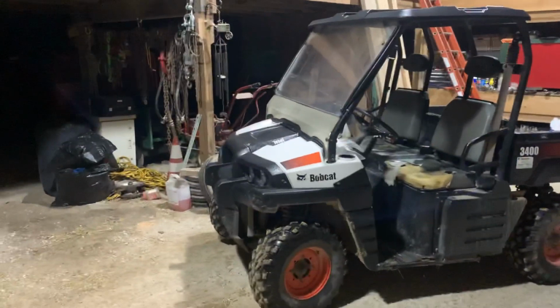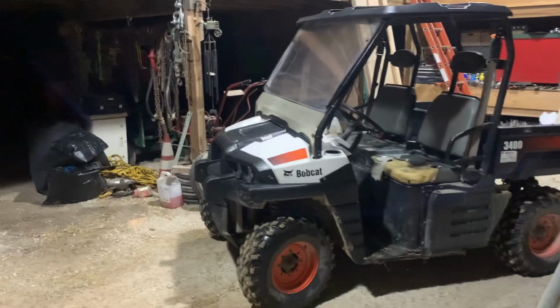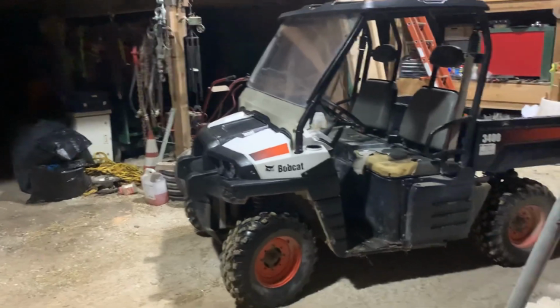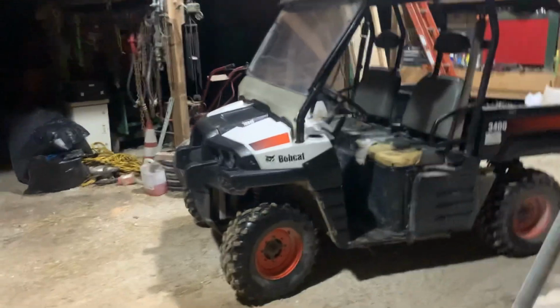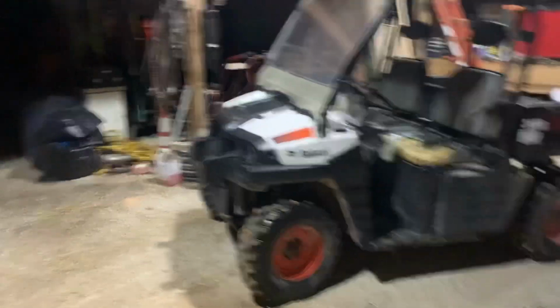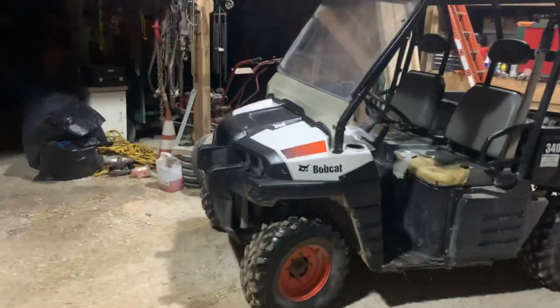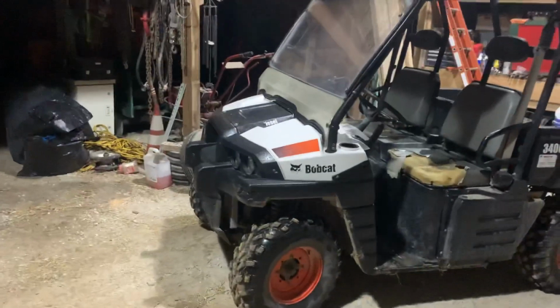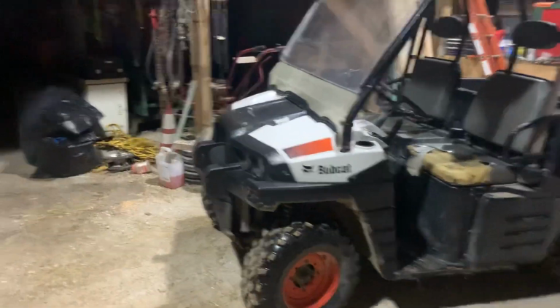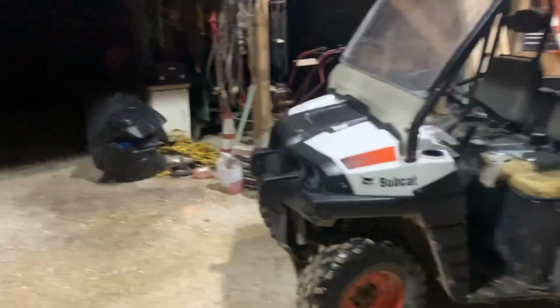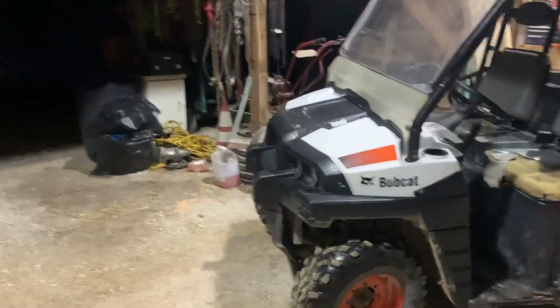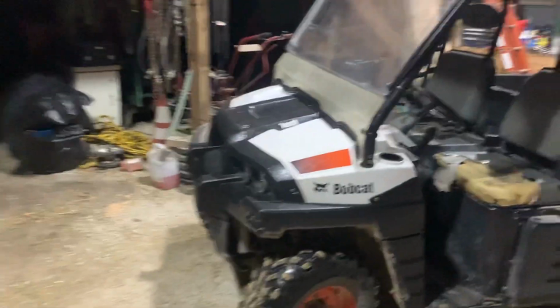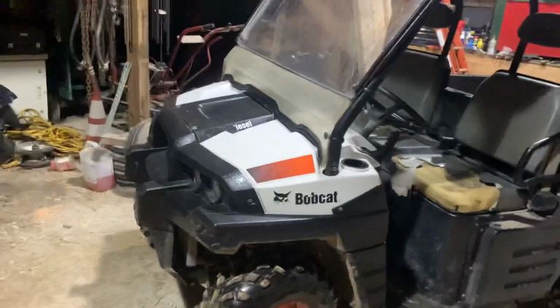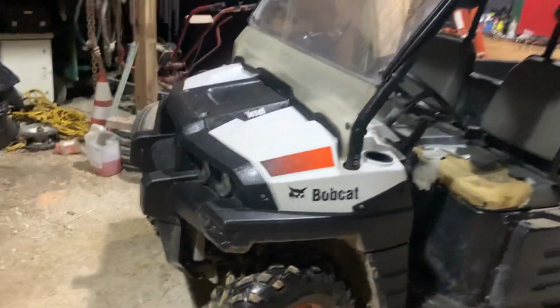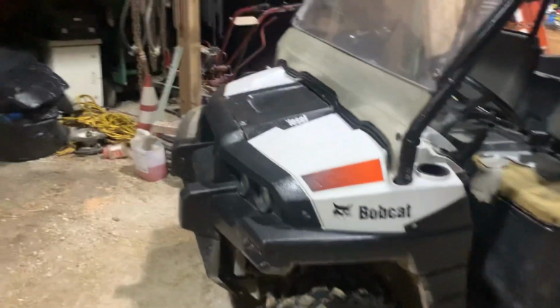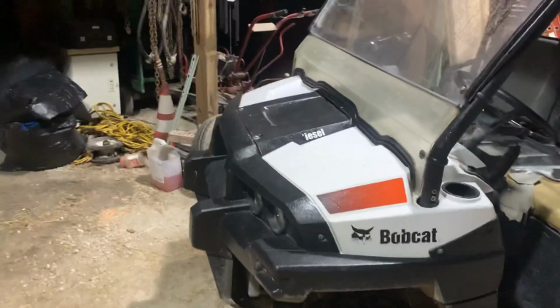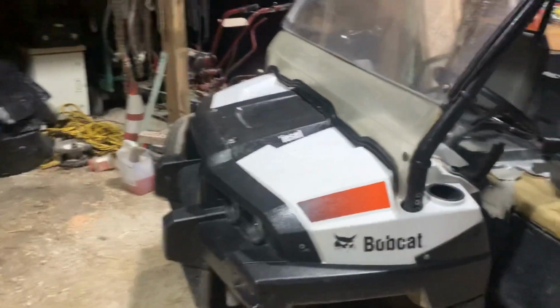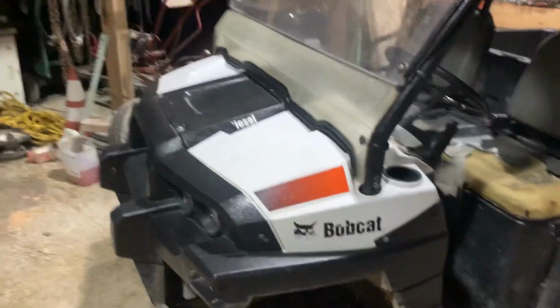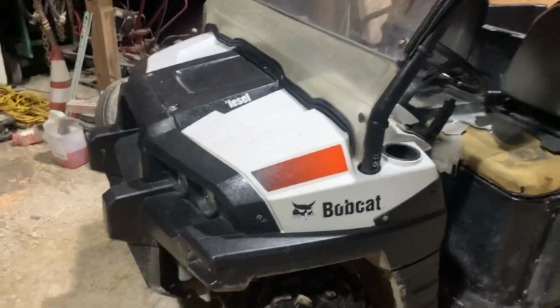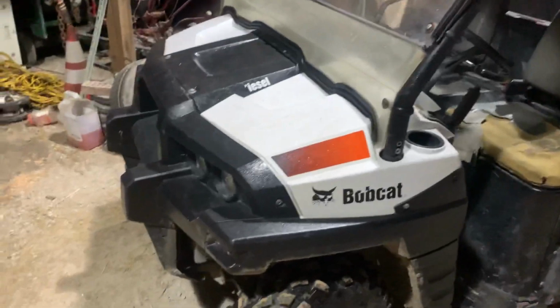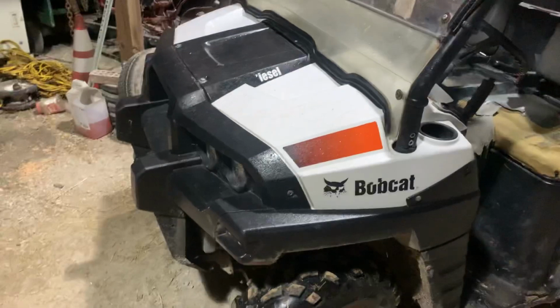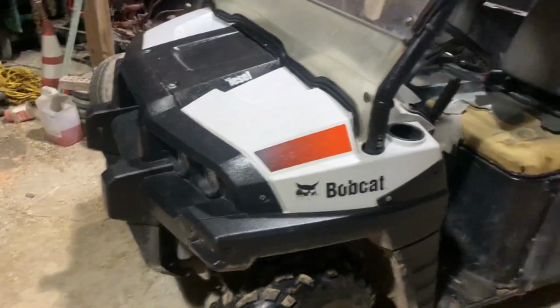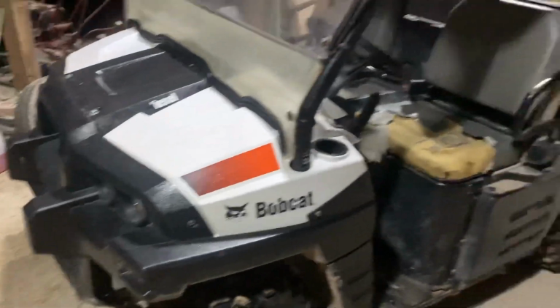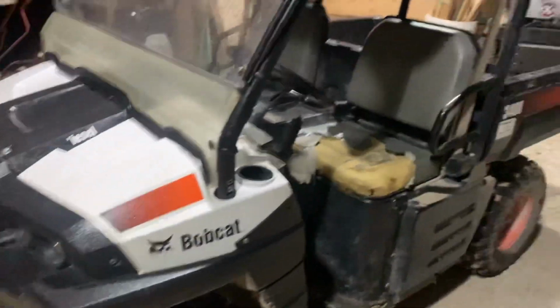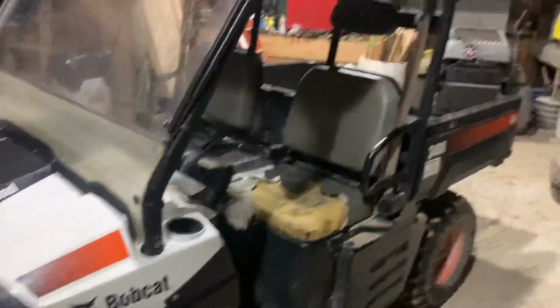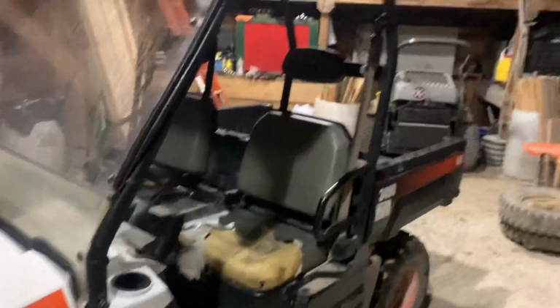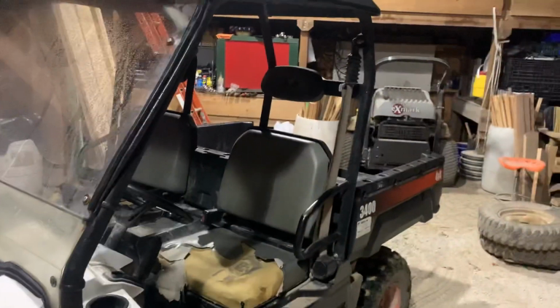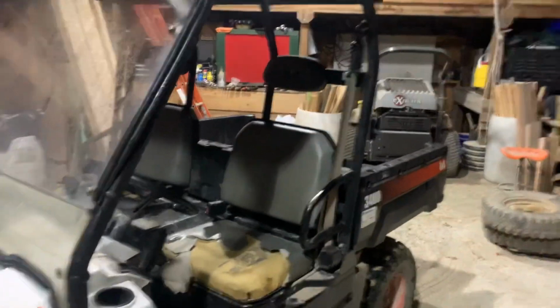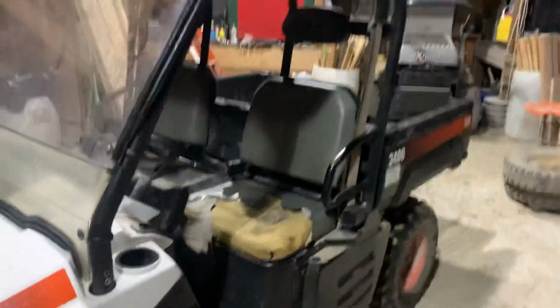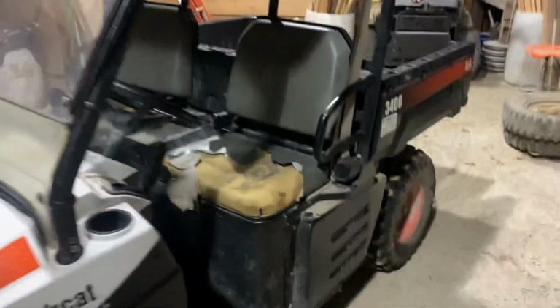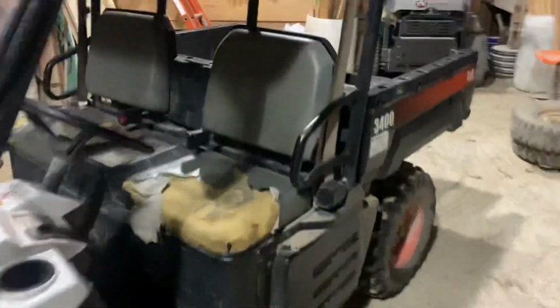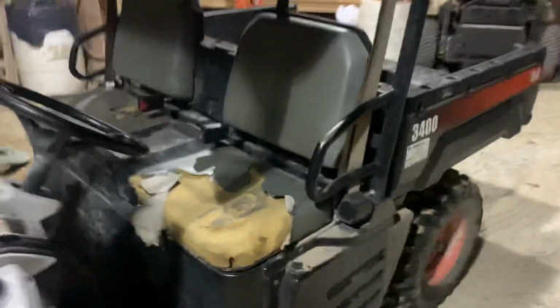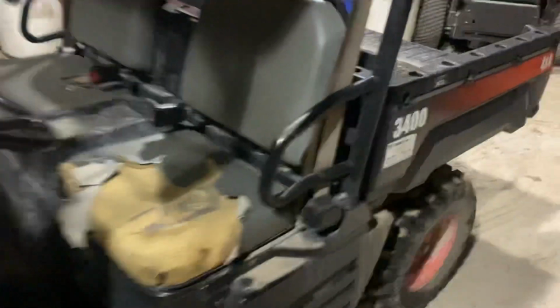I don't plan on doing anything too crazy to it. I want to get a brush guard at least, because we drive around the woods a lot and some of the taller weeds when we're going around the fence rows.